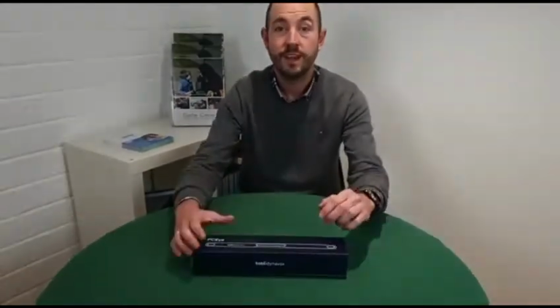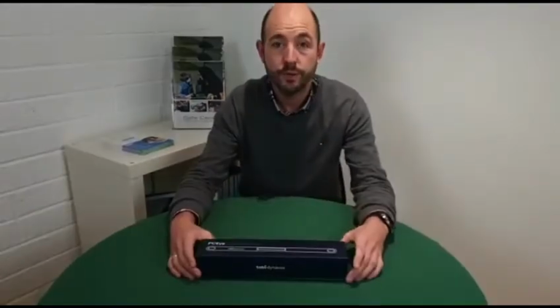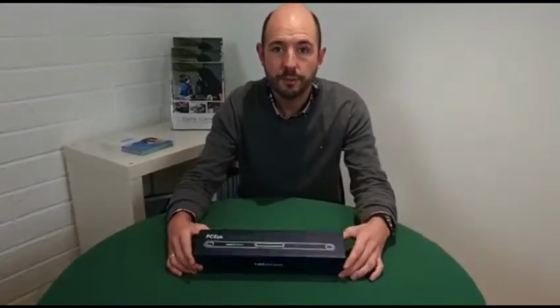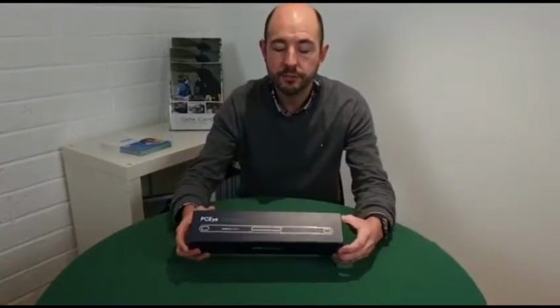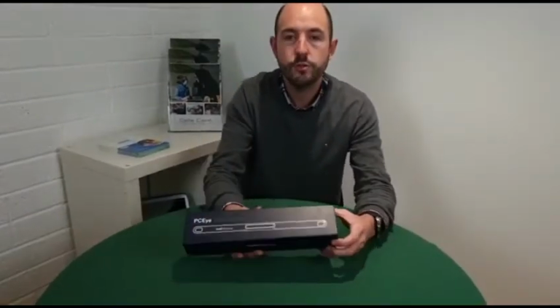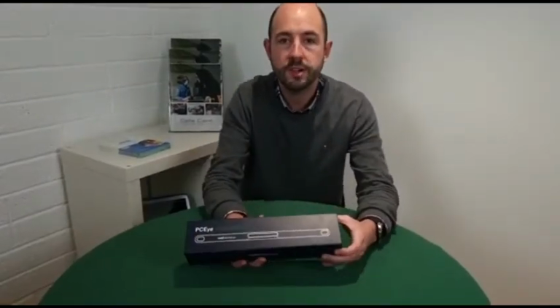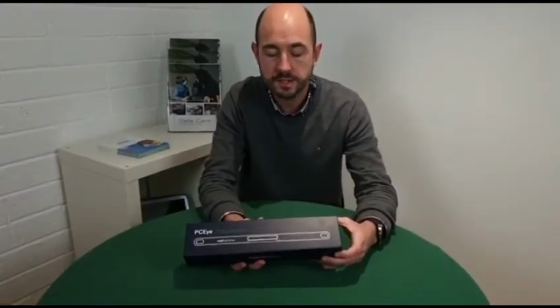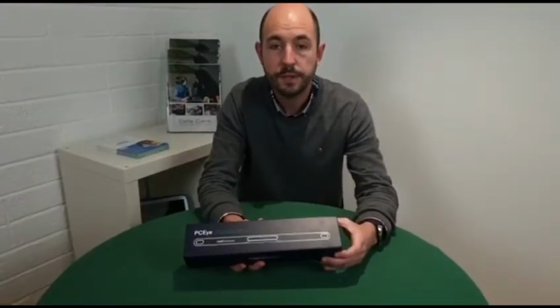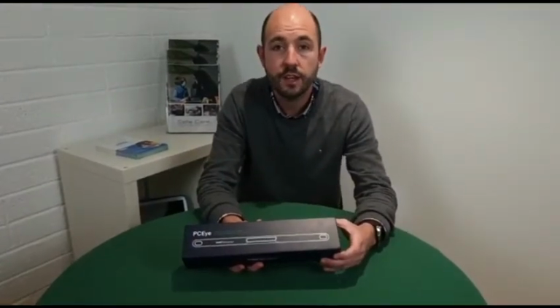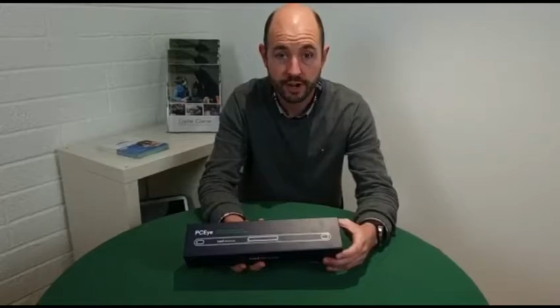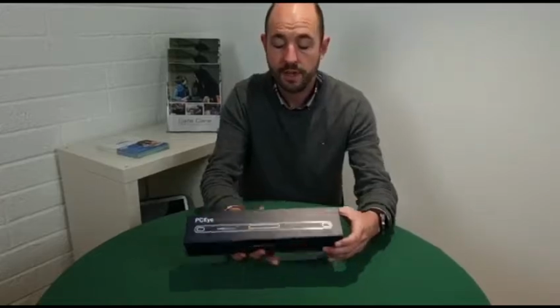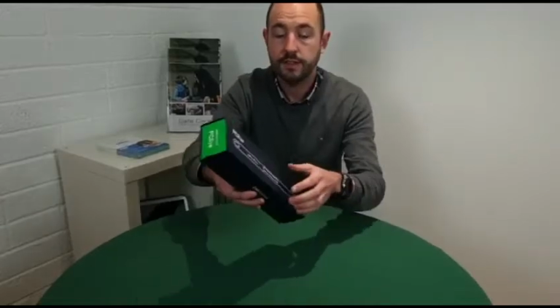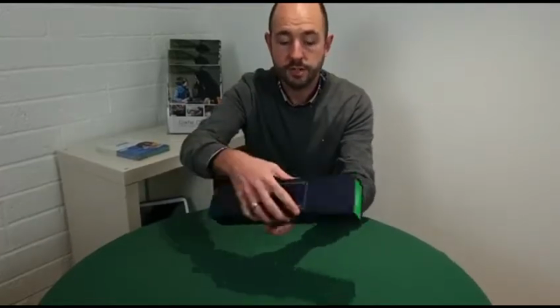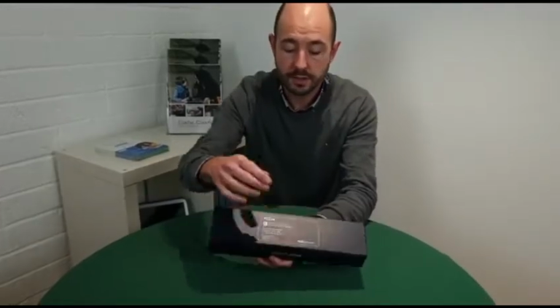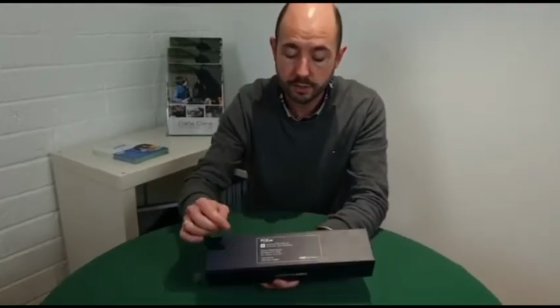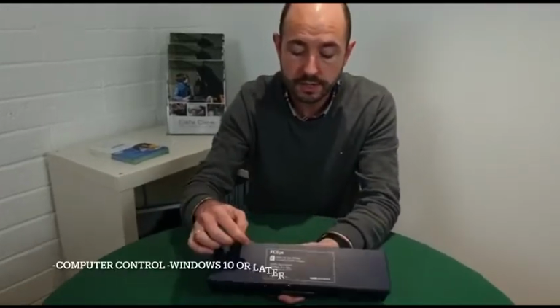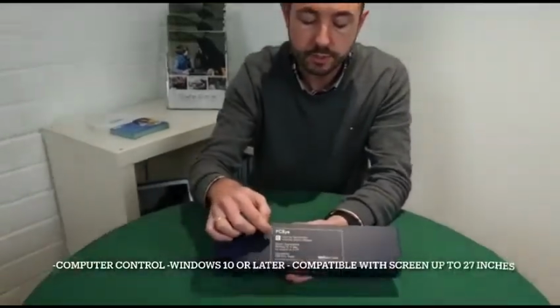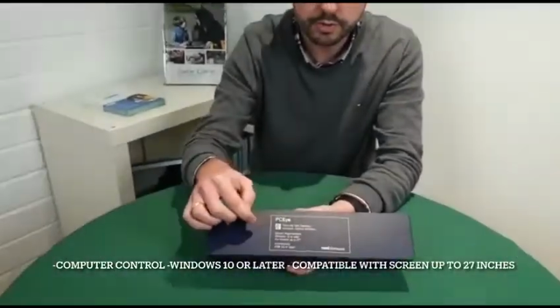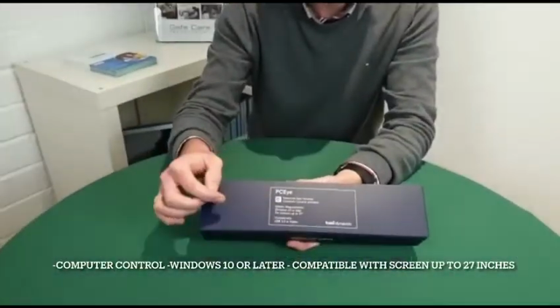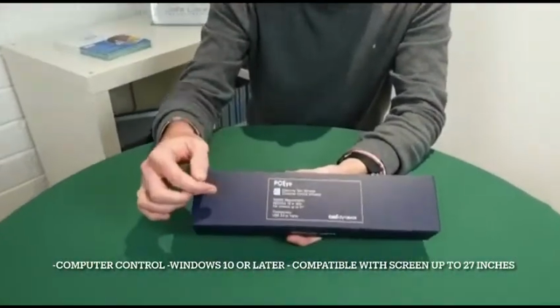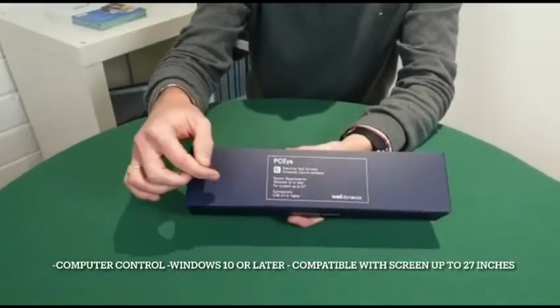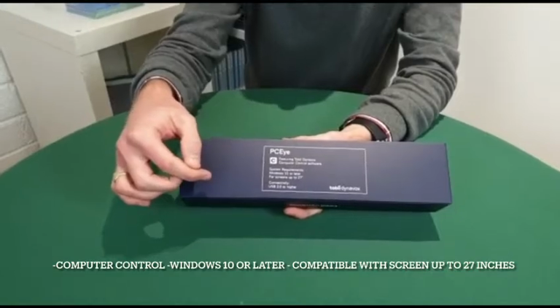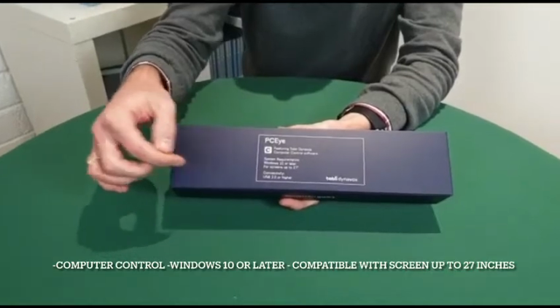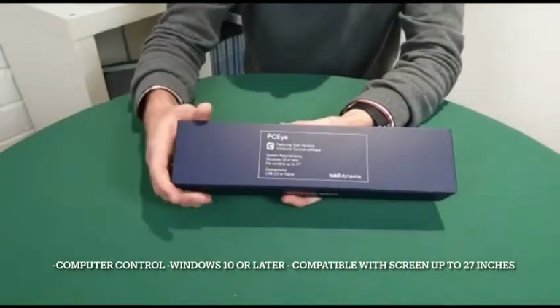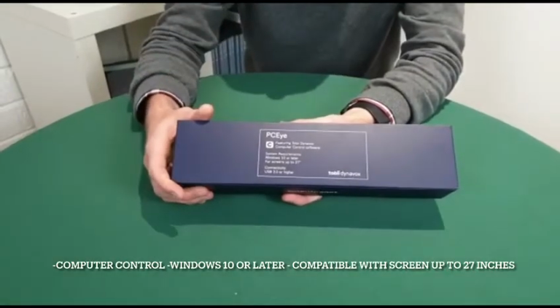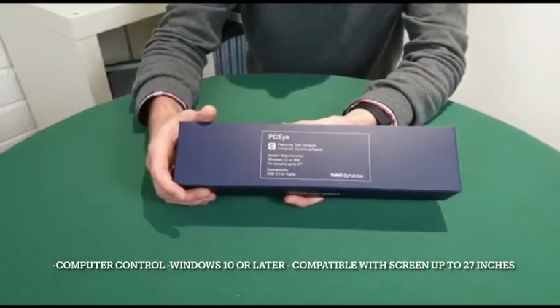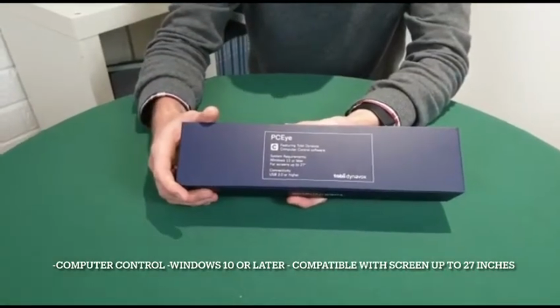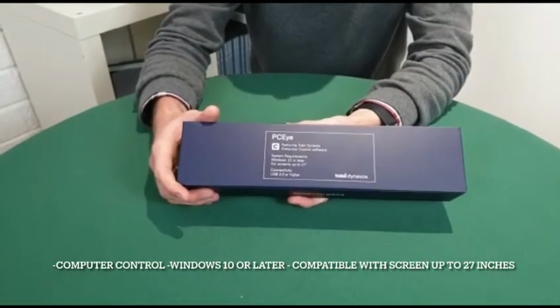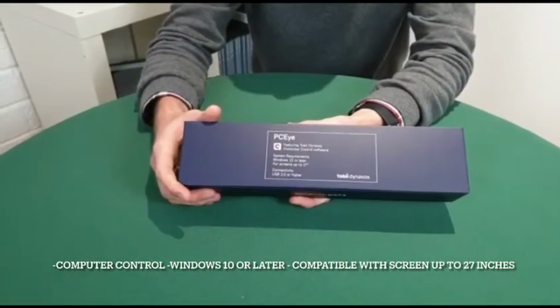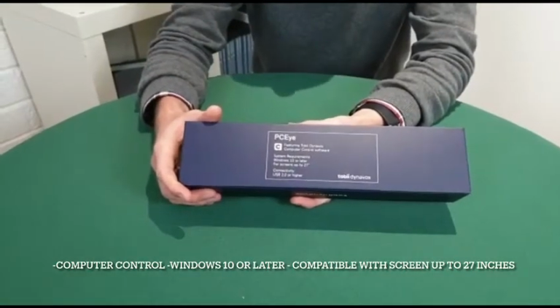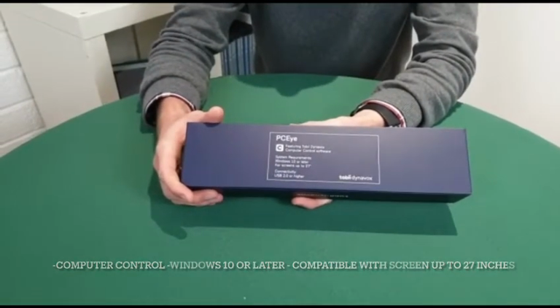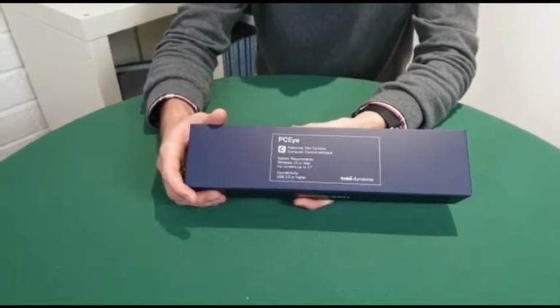Hello everyone, I'm going to bring you through the new Tobii Dynavox PCI Eye Tracker. In this new stylish box, you will see it comes with computer control and it works on Windows 10 or later, and it is compatible with screens up to 27 inches.